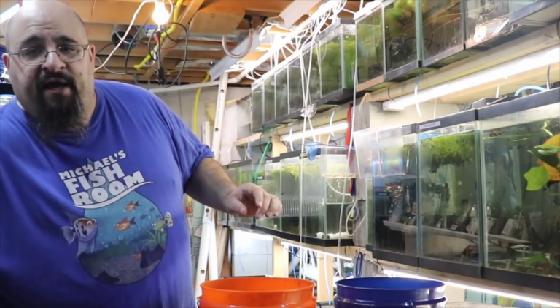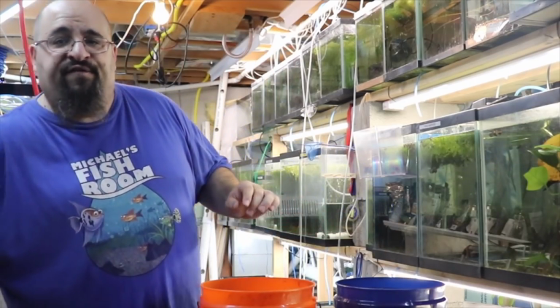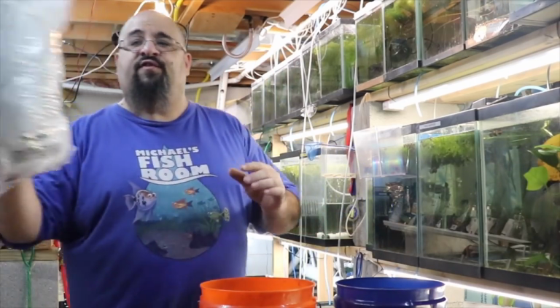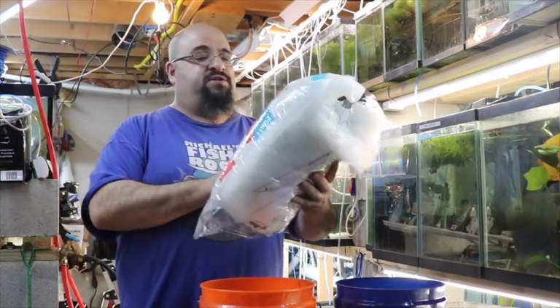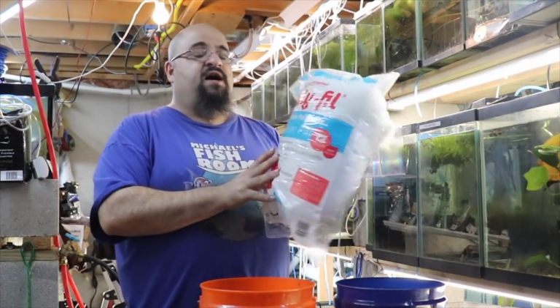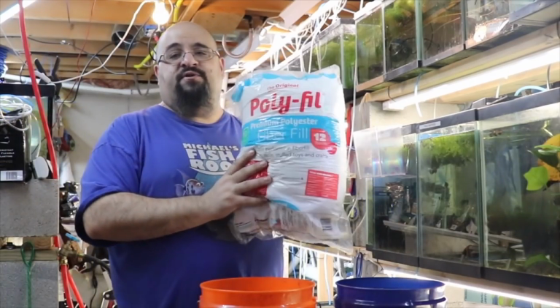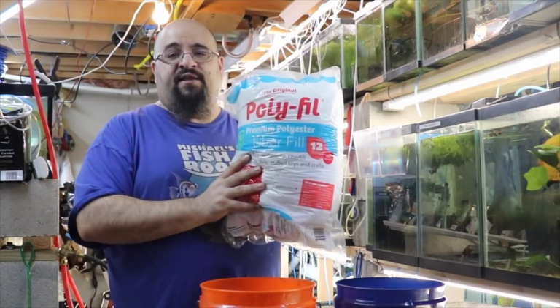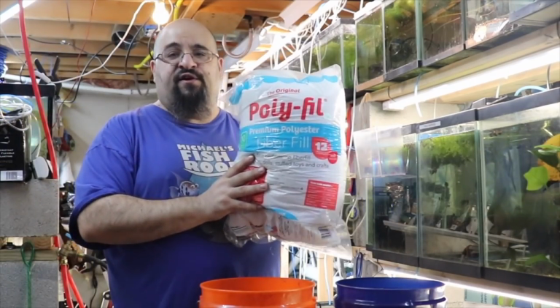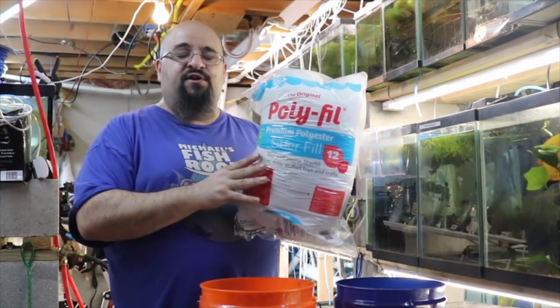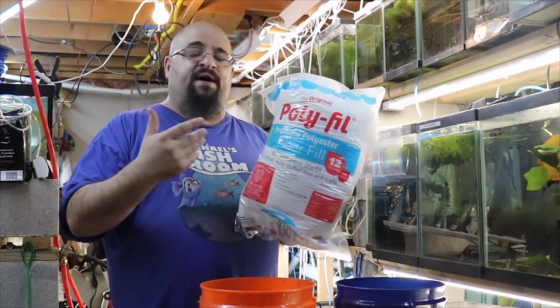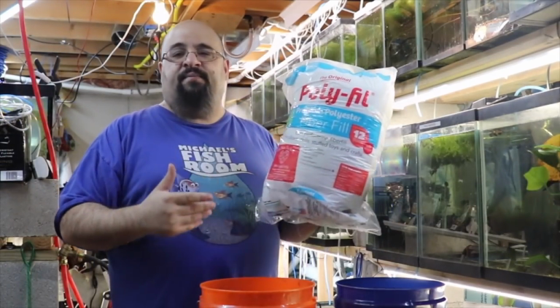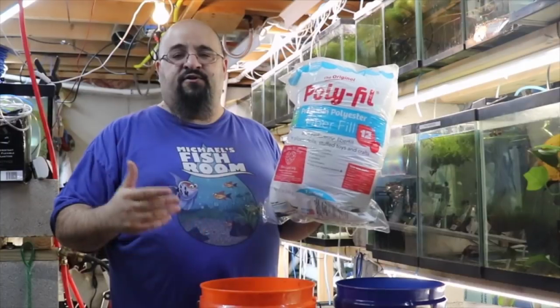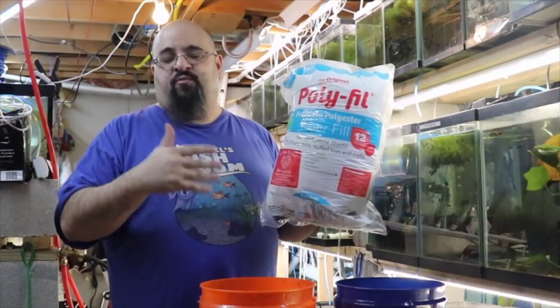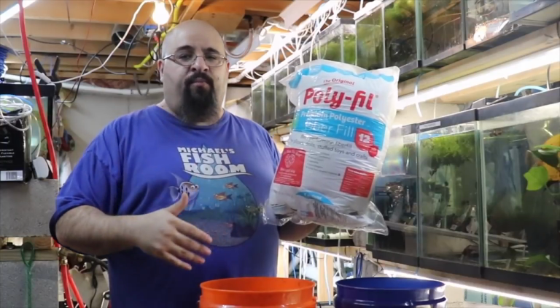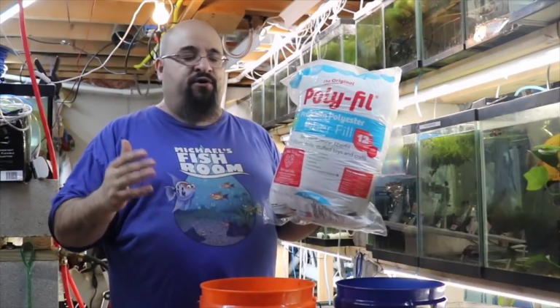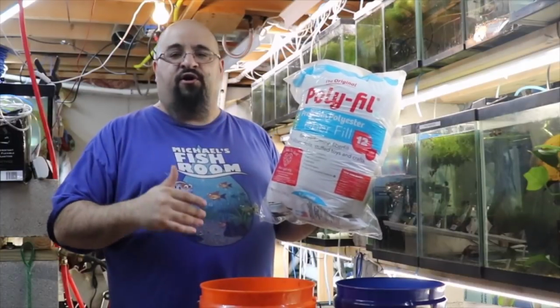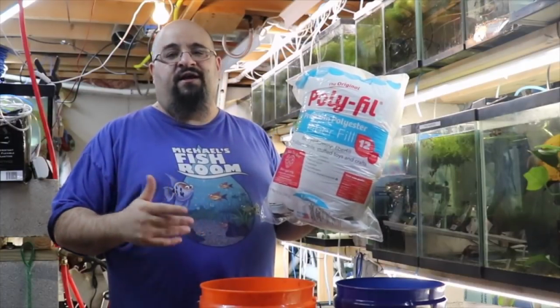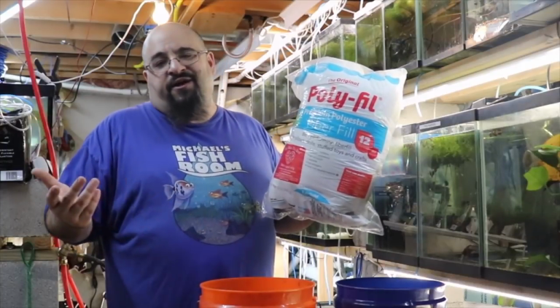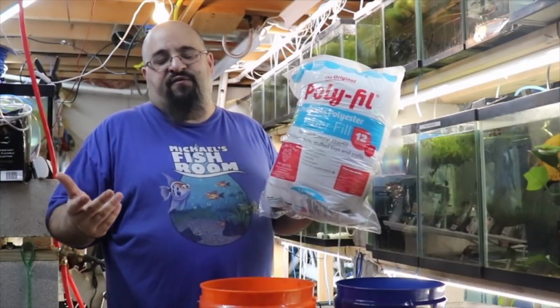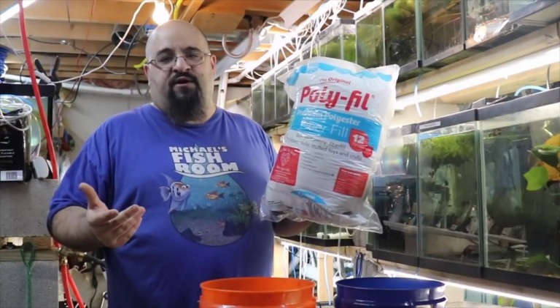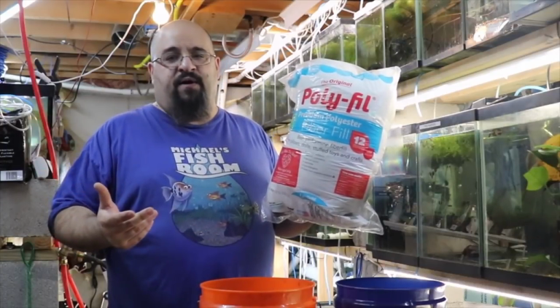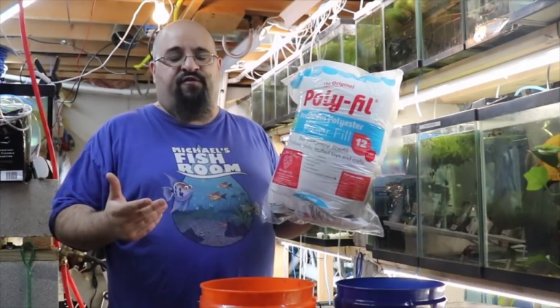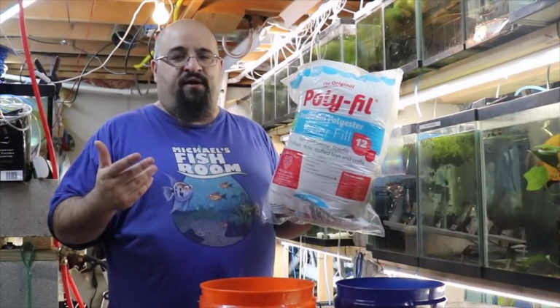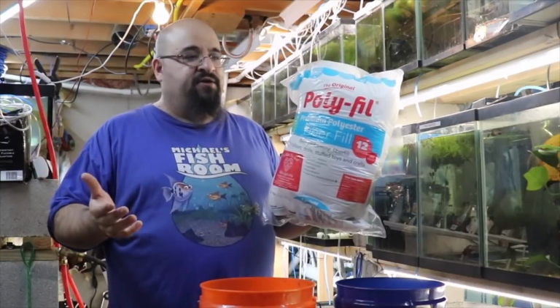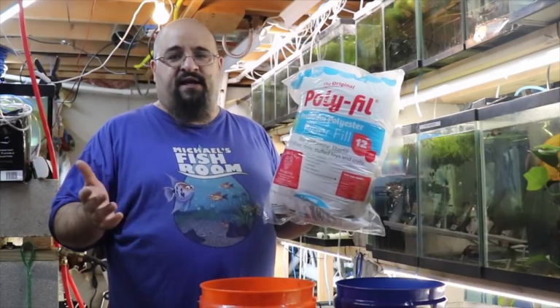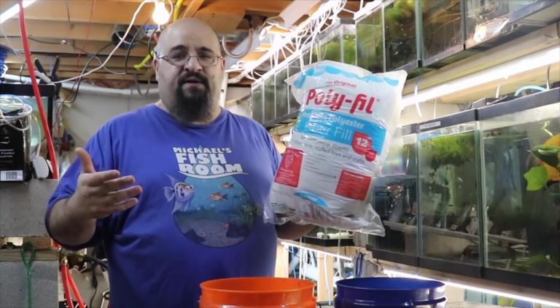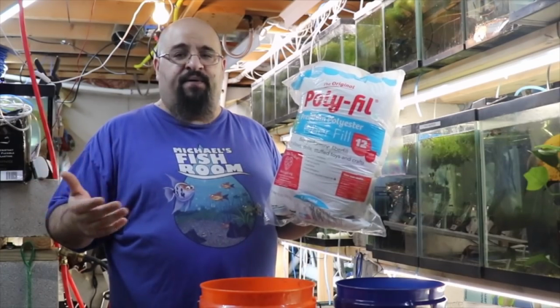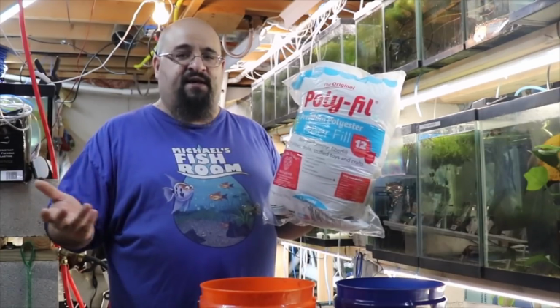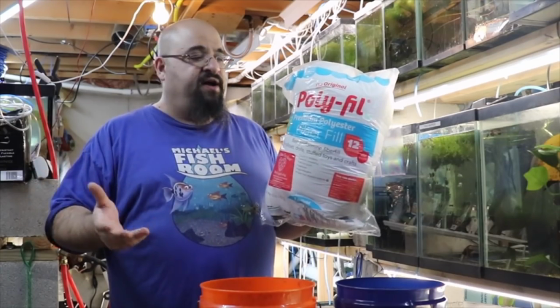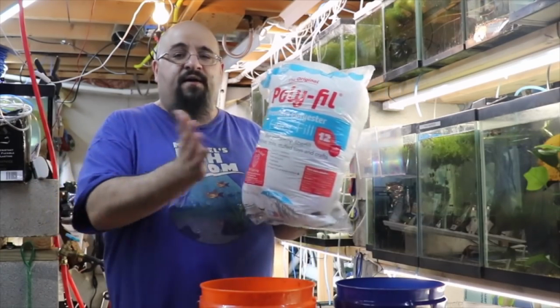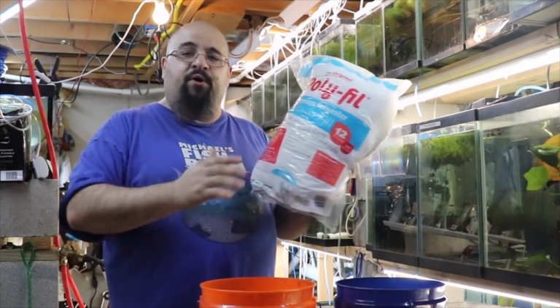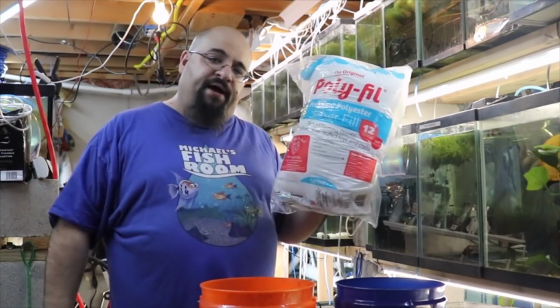For filter floss I use polyfill. You can buy this at Michaels, Walmart, or Target. I usually wait for coupons at Michaels, get as many as I can find, buy a couple bags, and they last me all year.